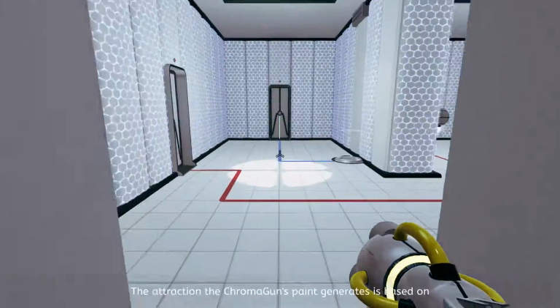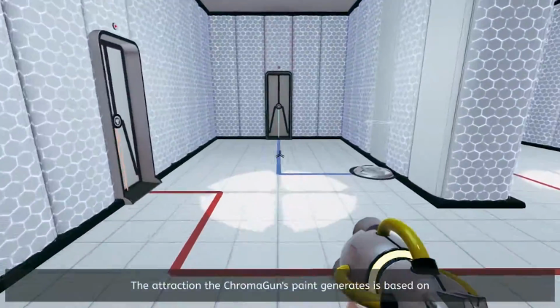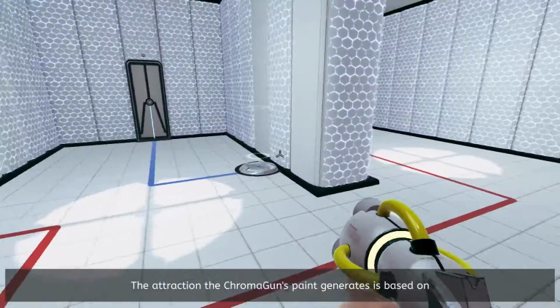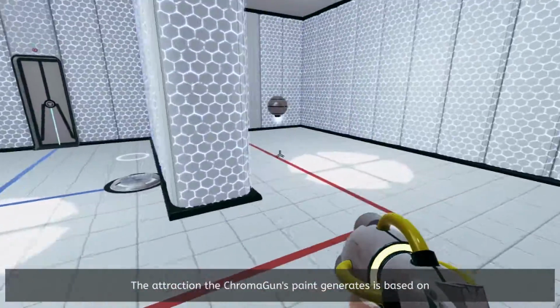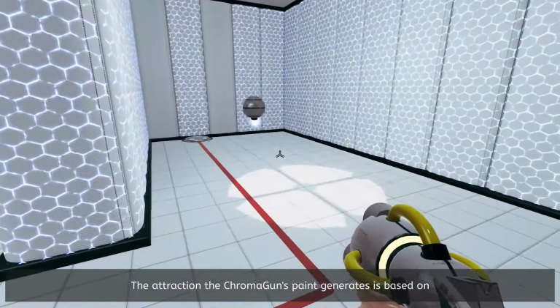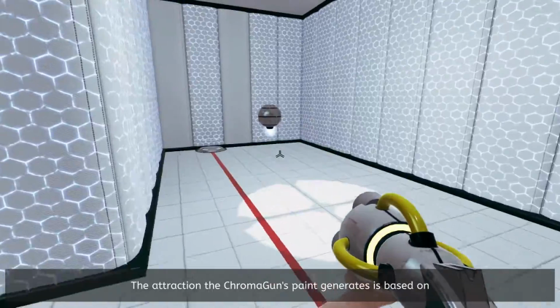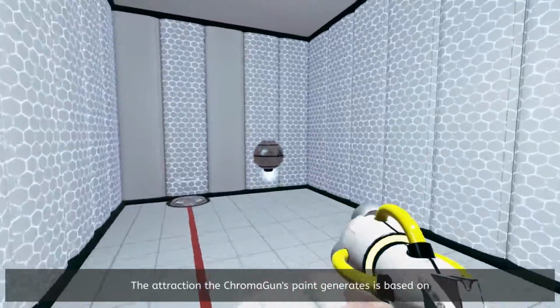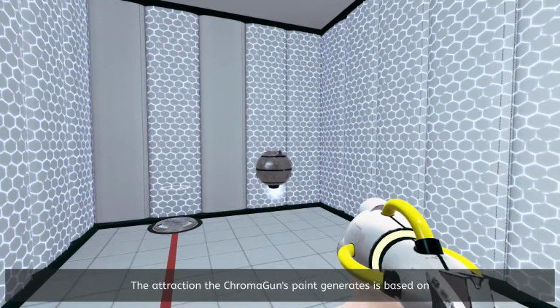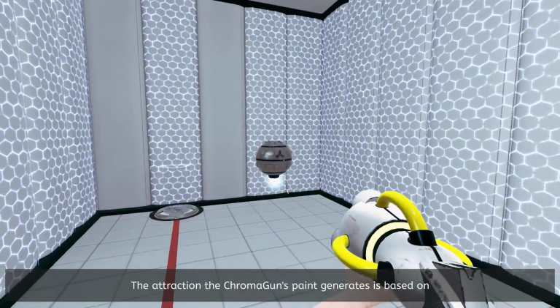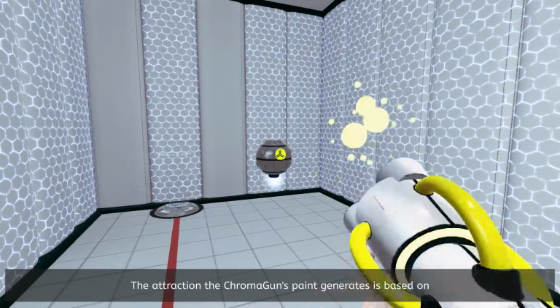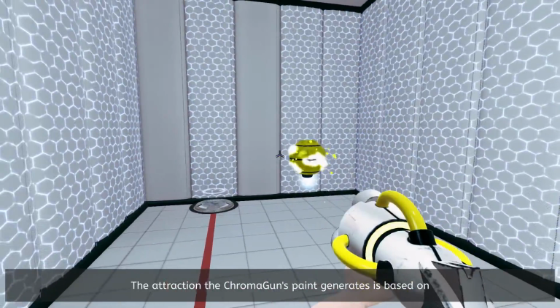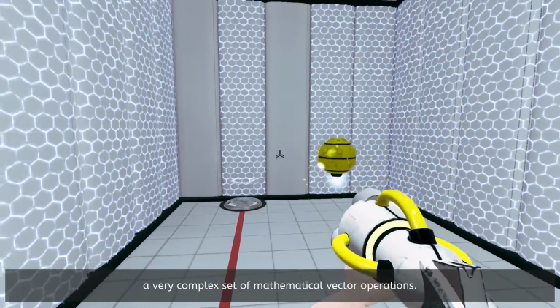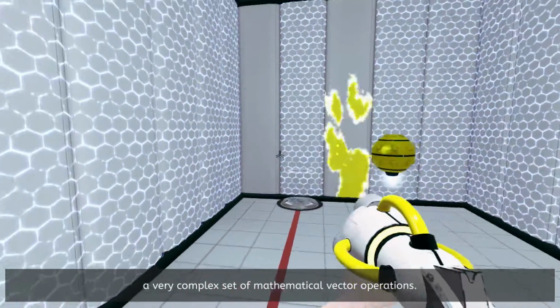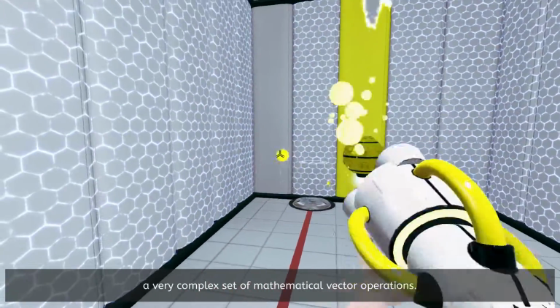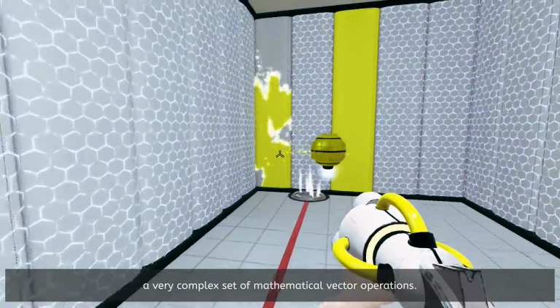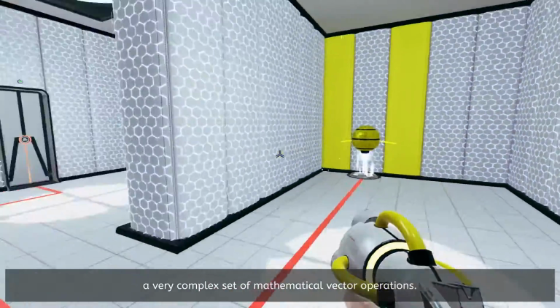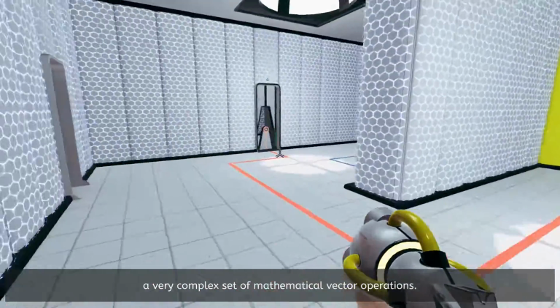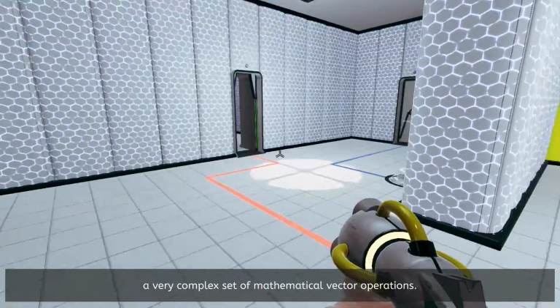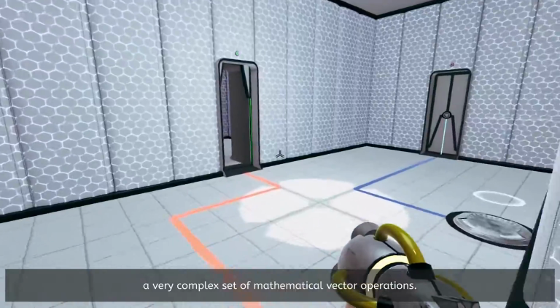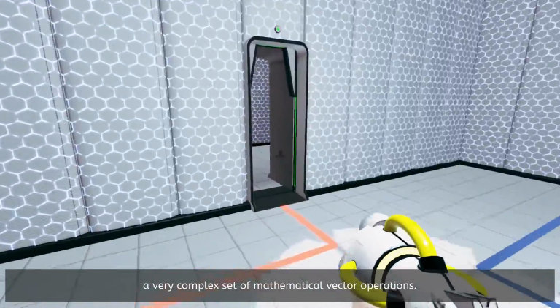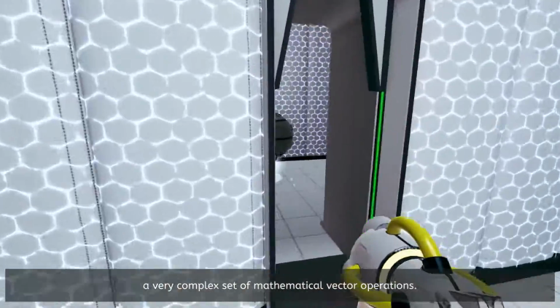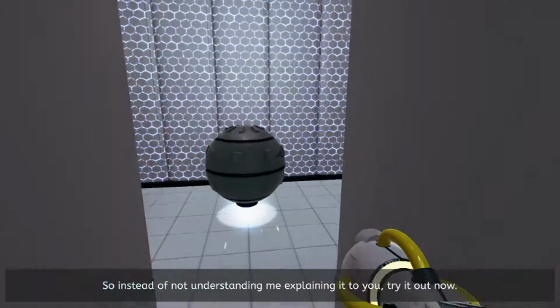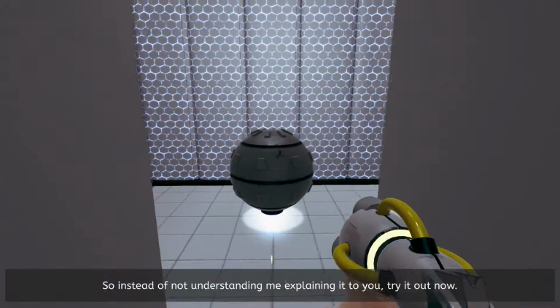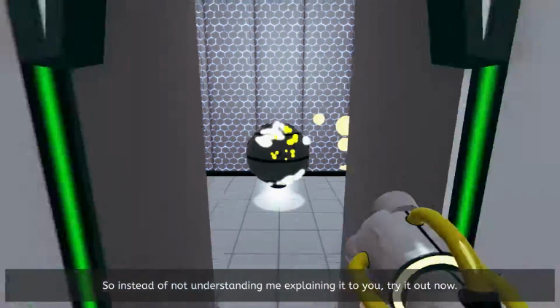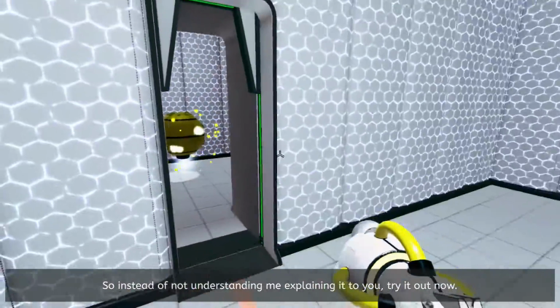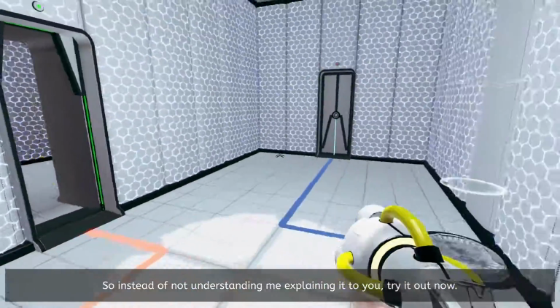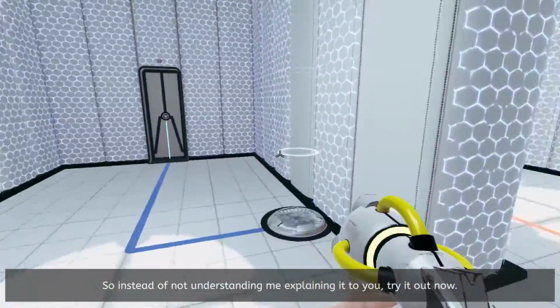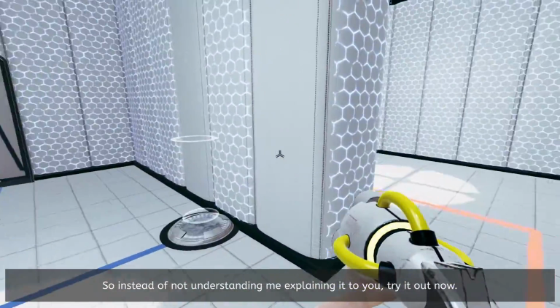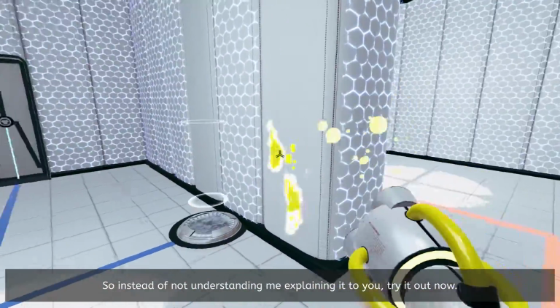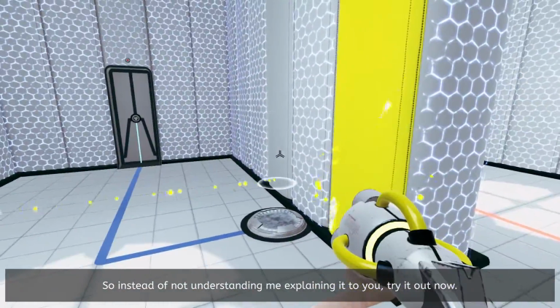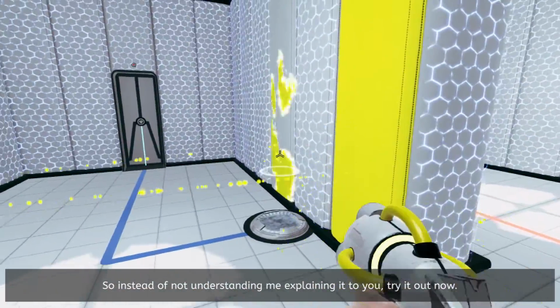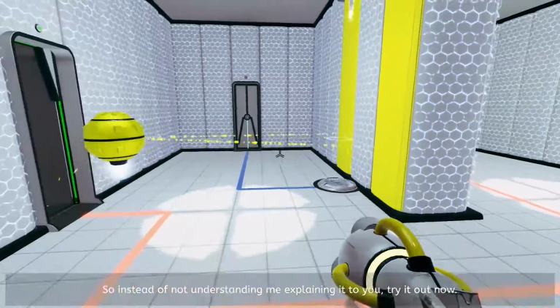The attraction that Chromagon's paint generates is based on a very complex set of mathematical vector operations. So instead of not understanding me explaining it to you, try it out now. You can see how.